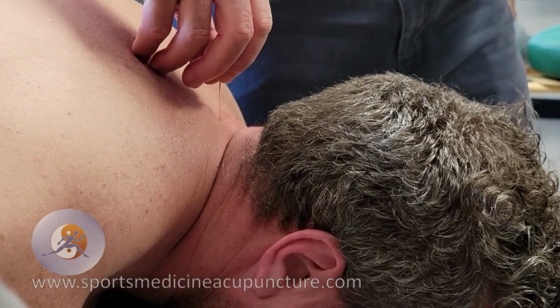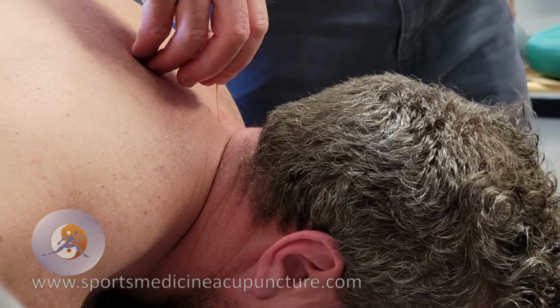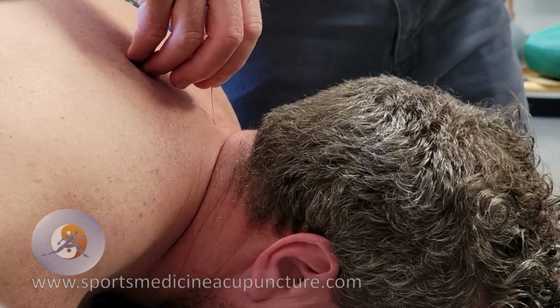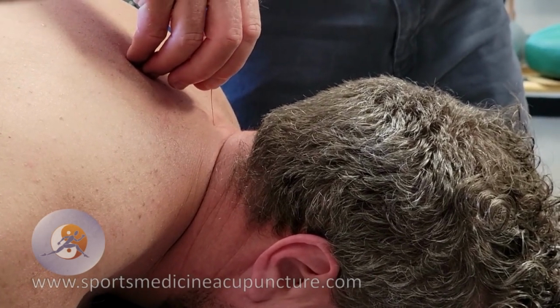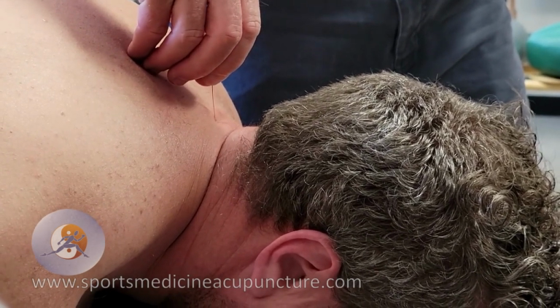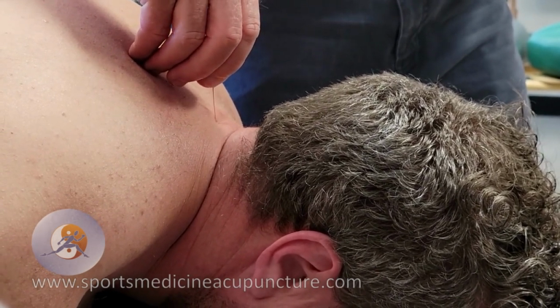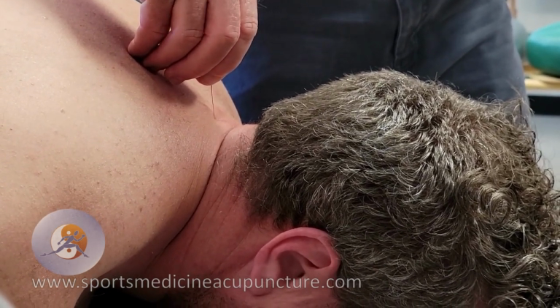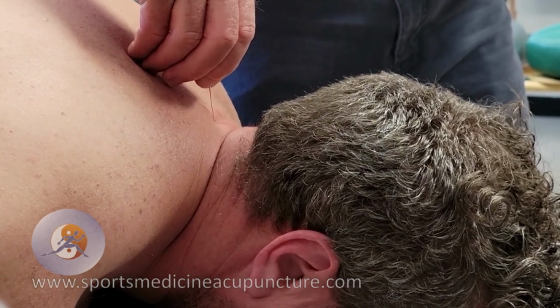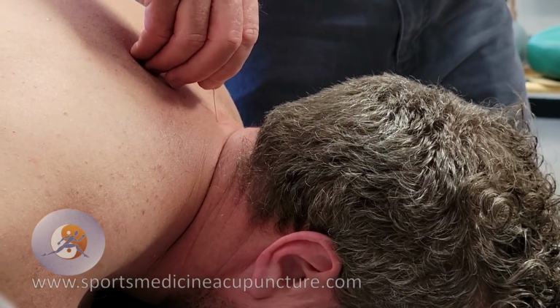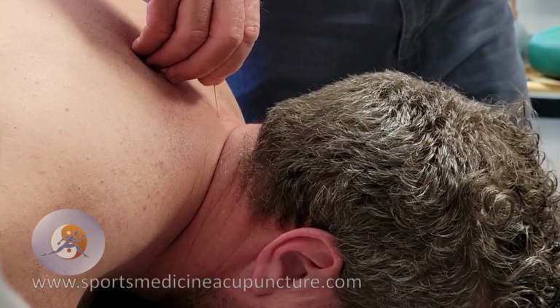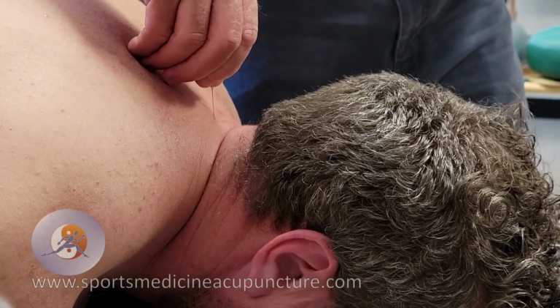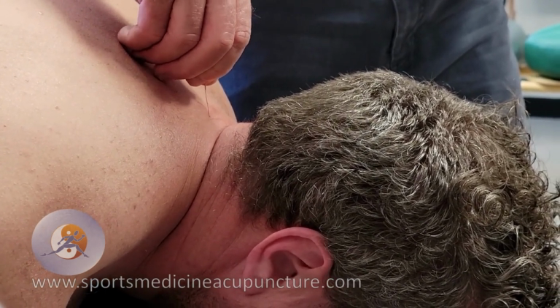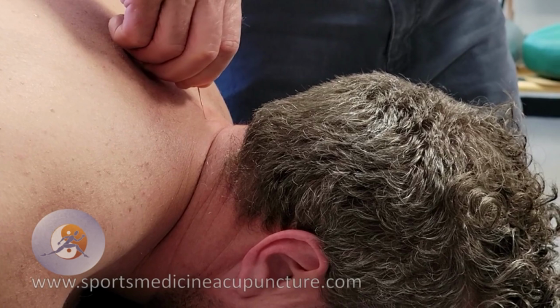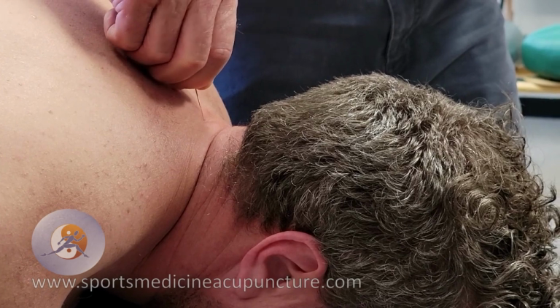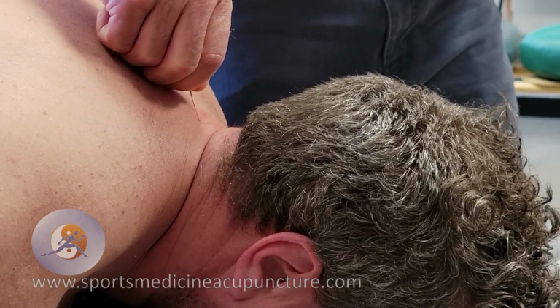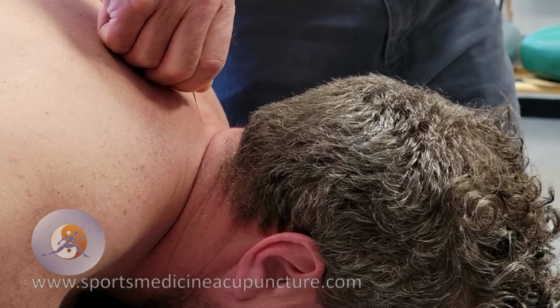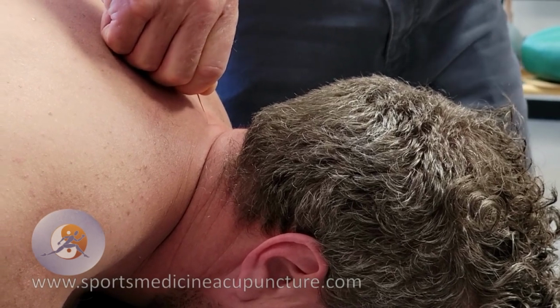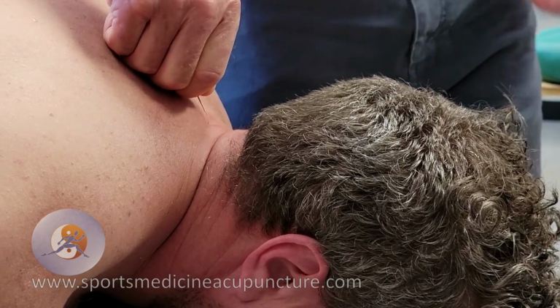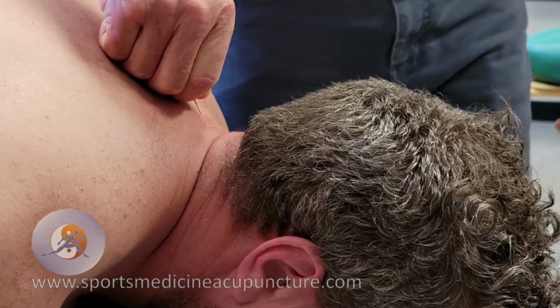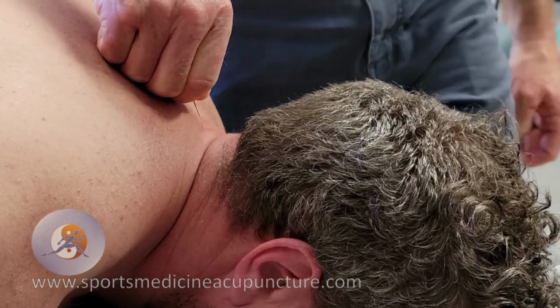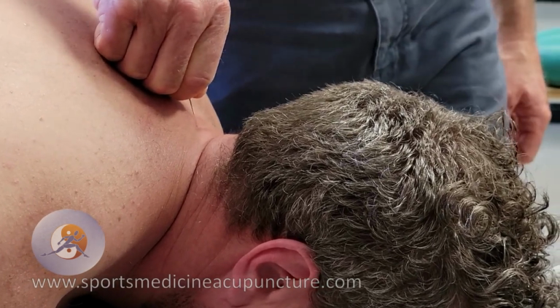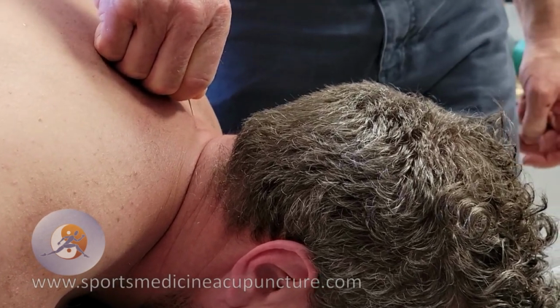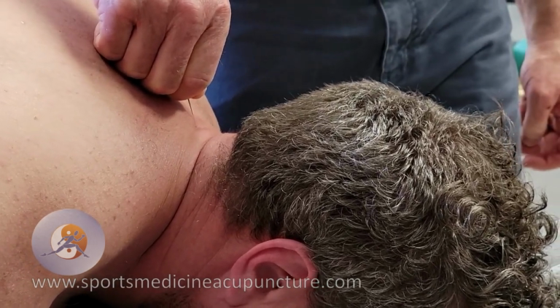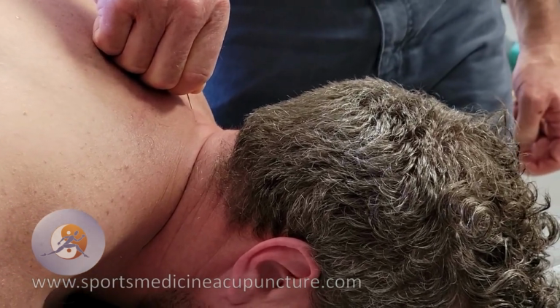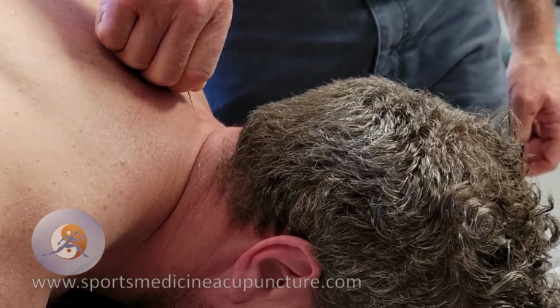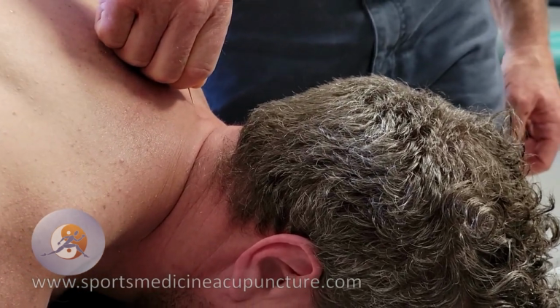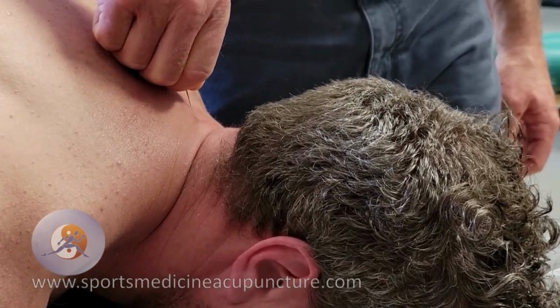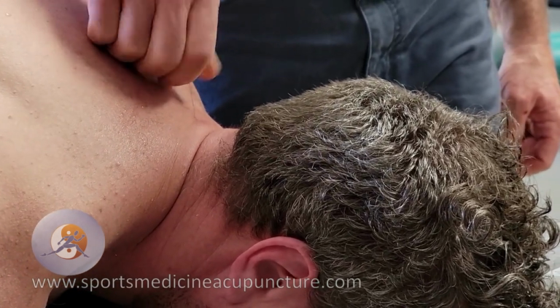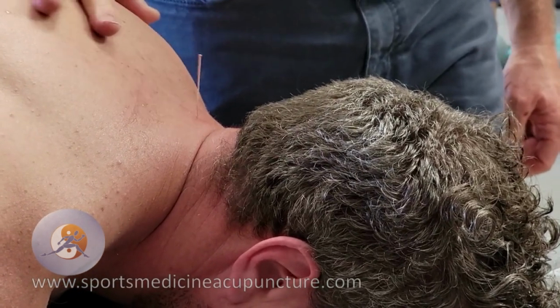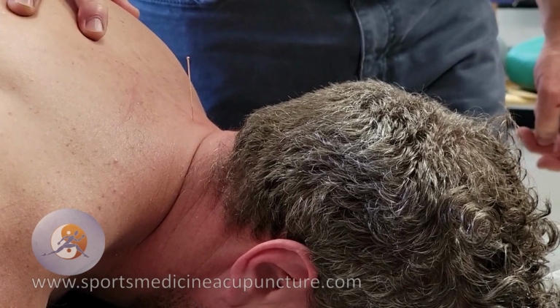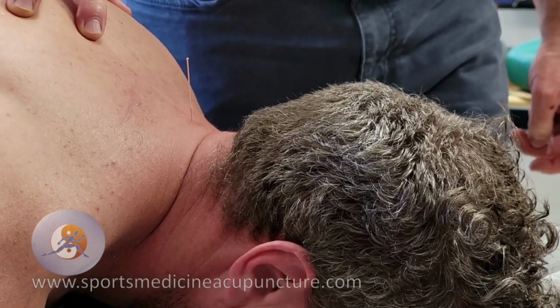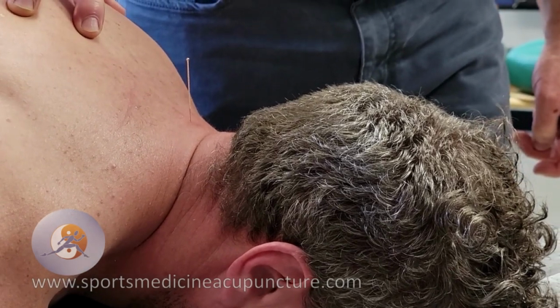So then now, twisting. Lower and squeeze scapulas together, please. So bring those guys together.